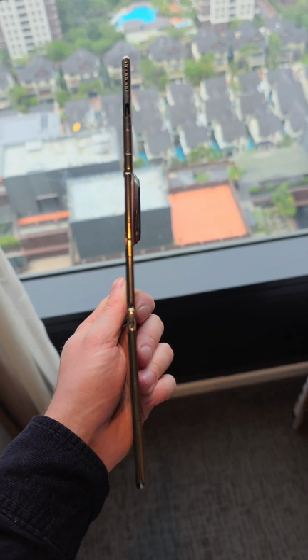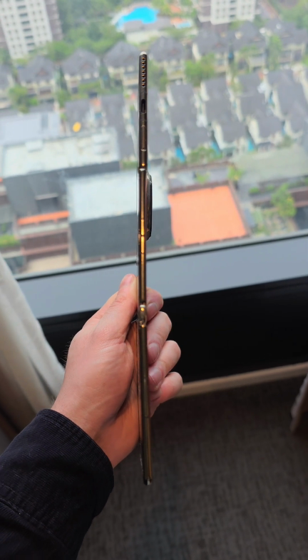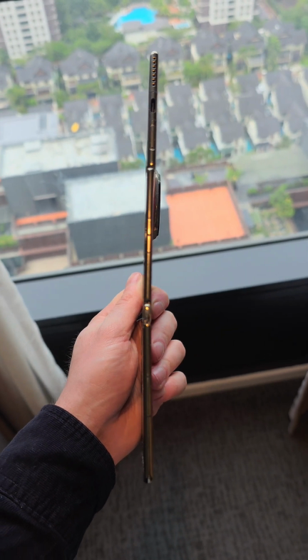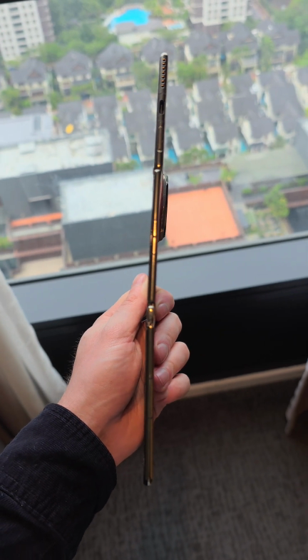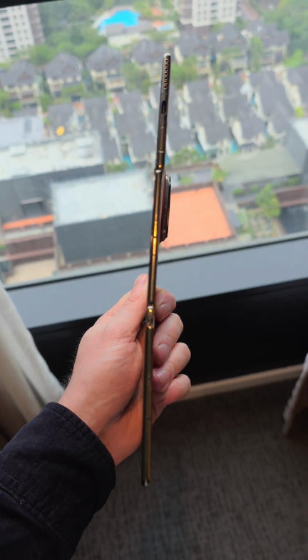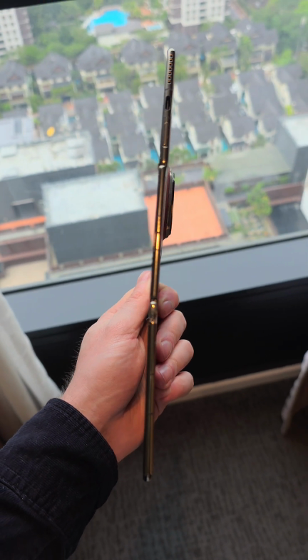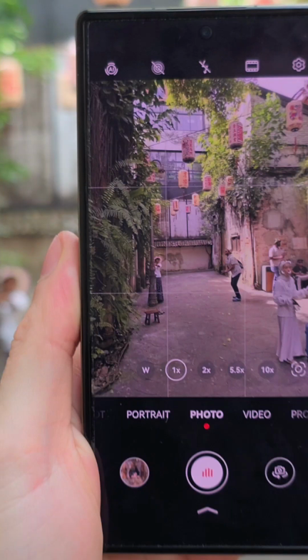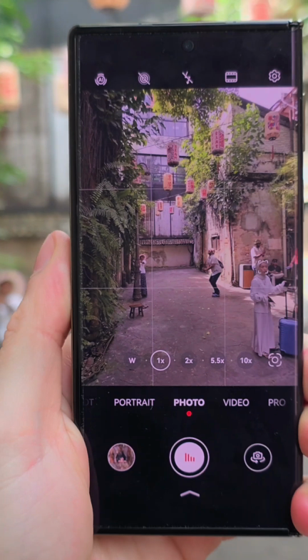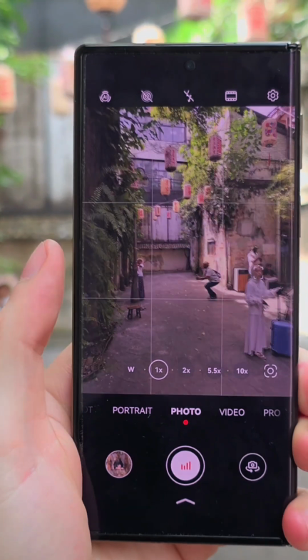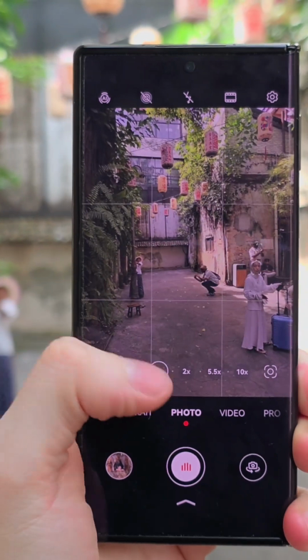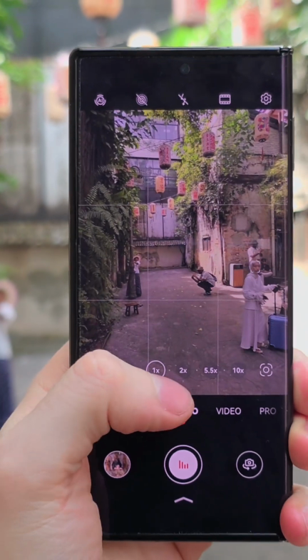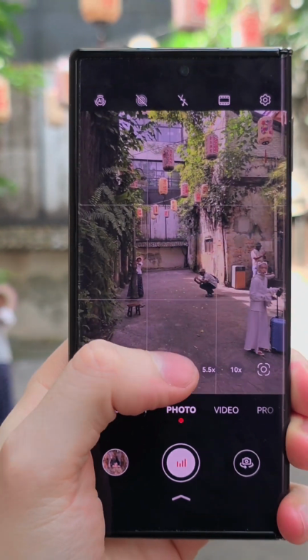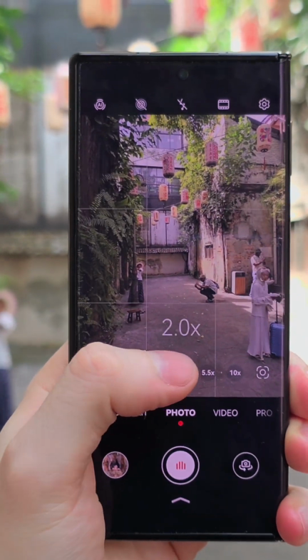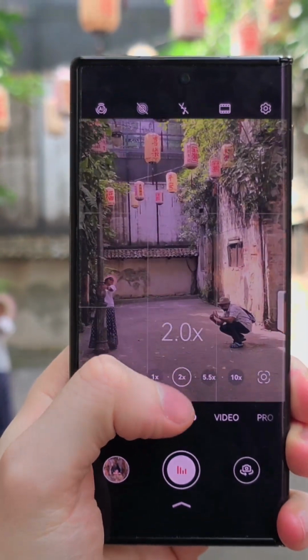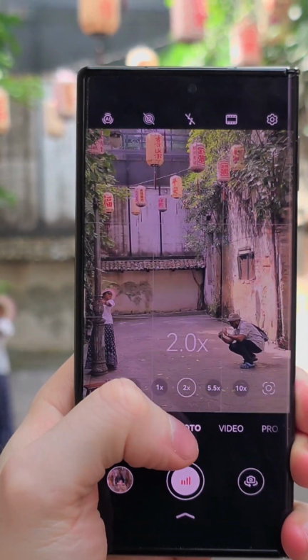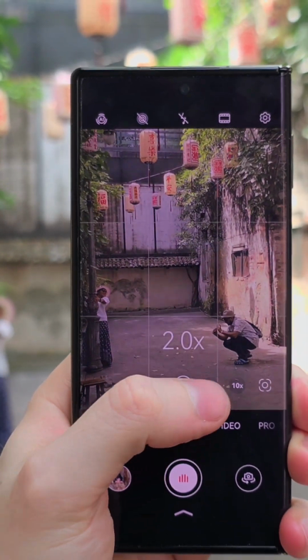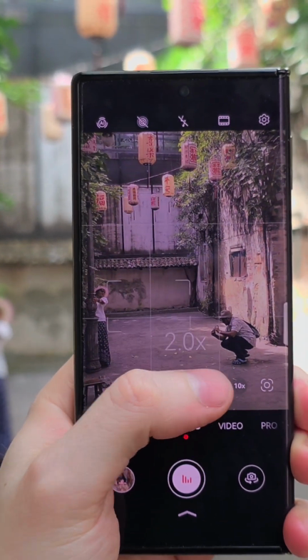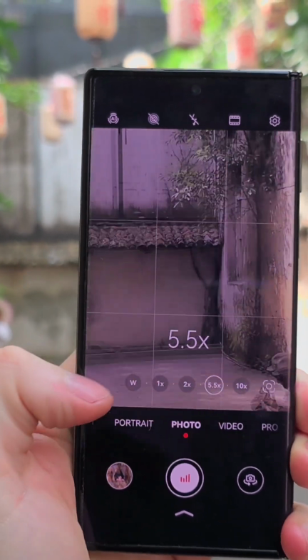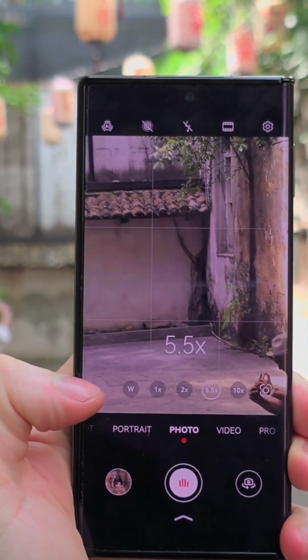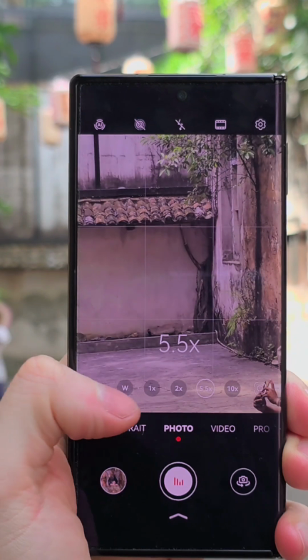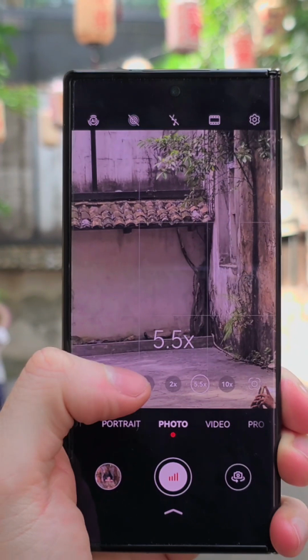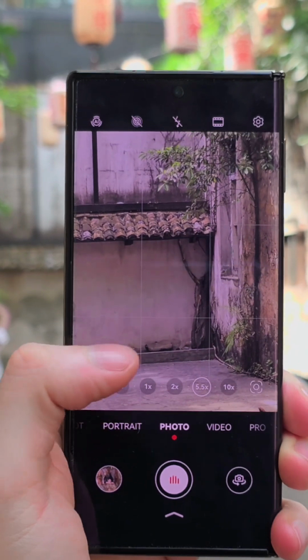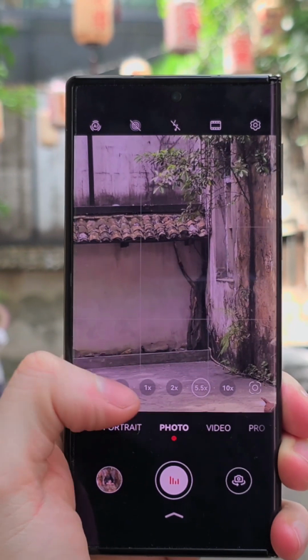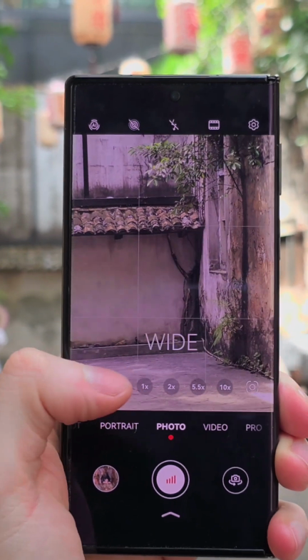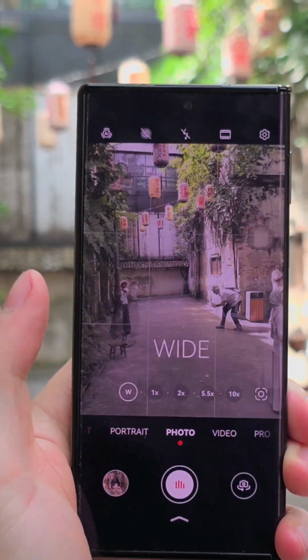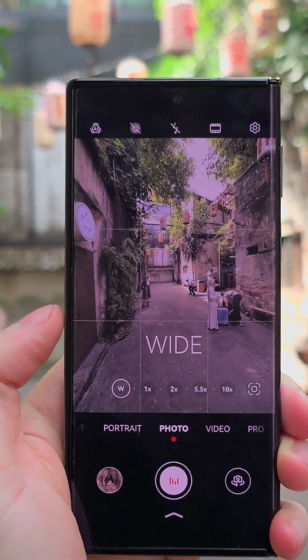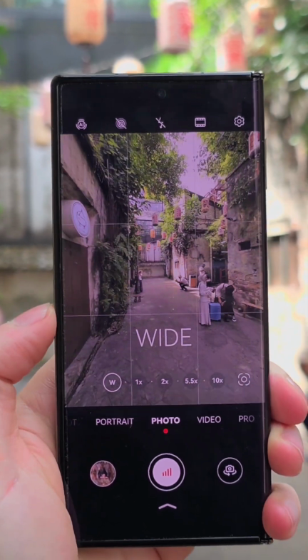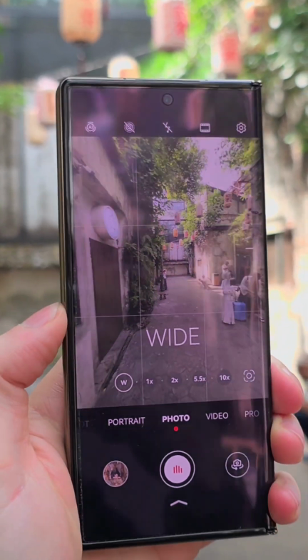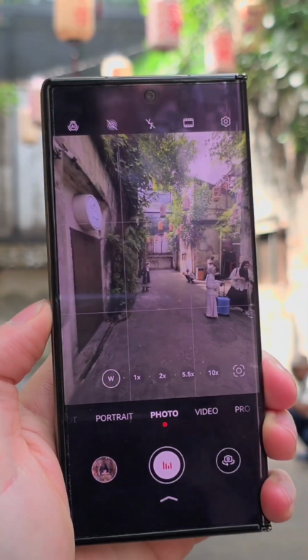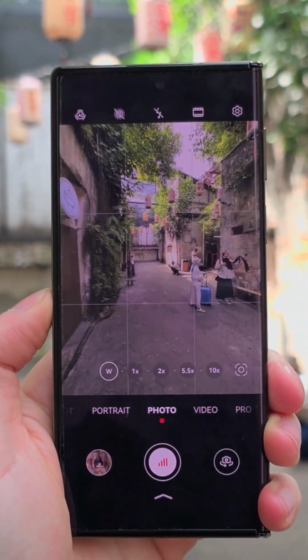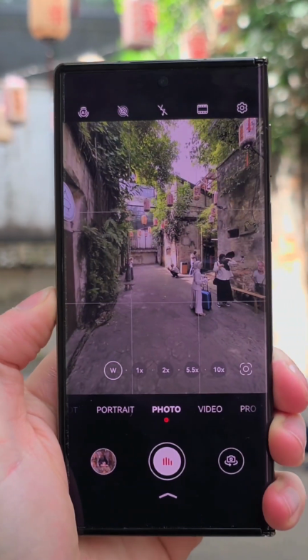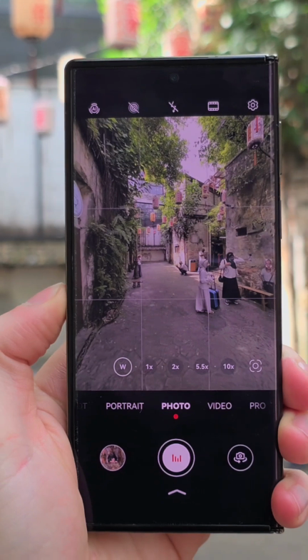It has a 15-megapixel camera which can take some nice photos, a 12-megapixel 5.5x optical zoom, and a 12-megapixel ultrawide — the photos don't look too bad.